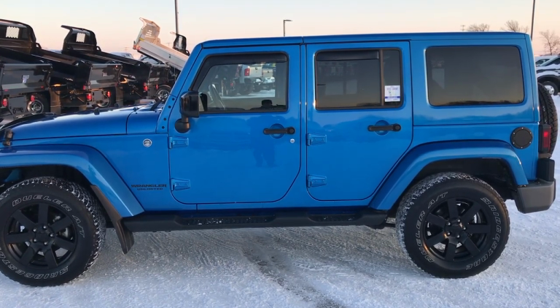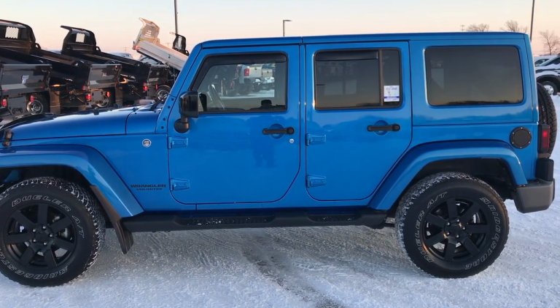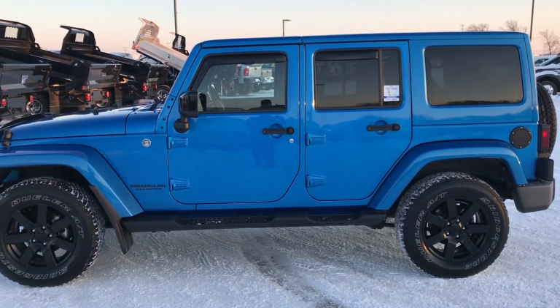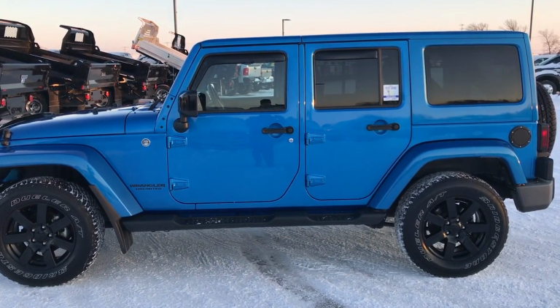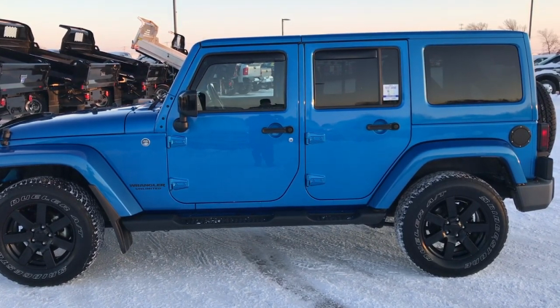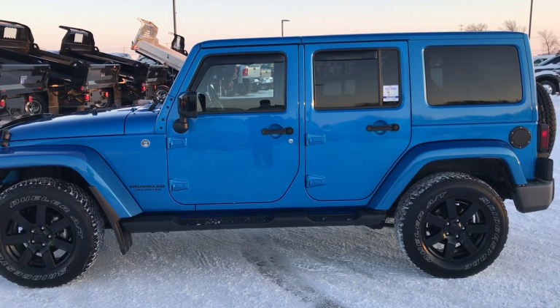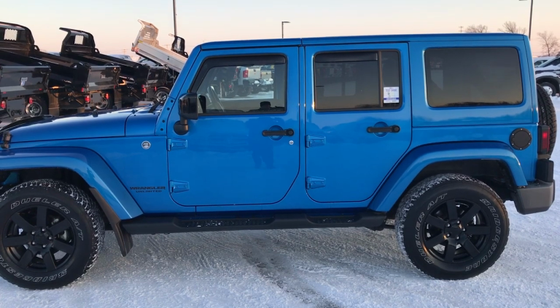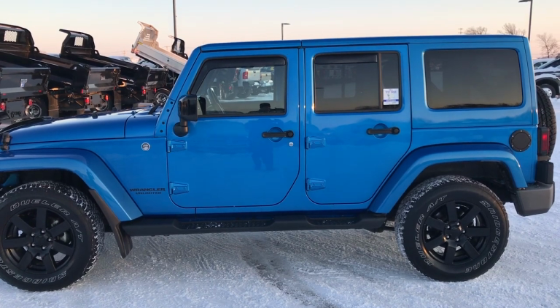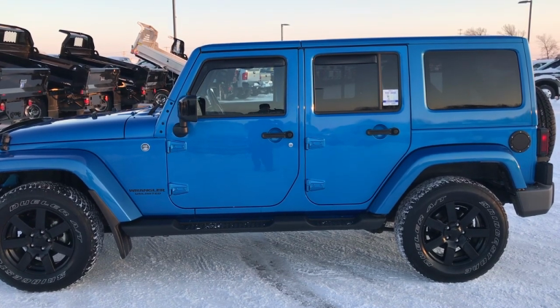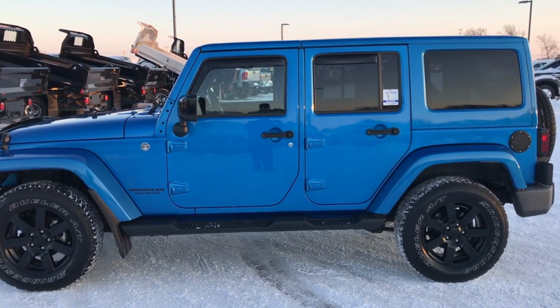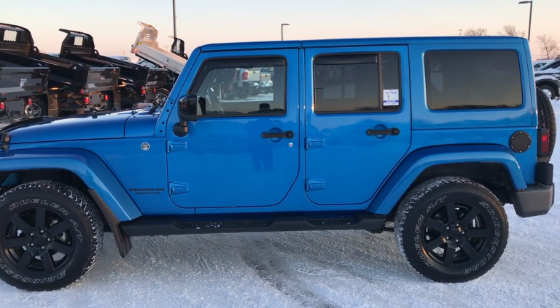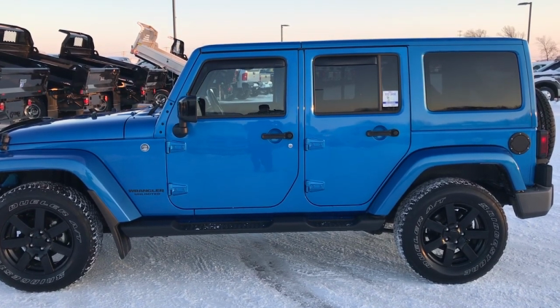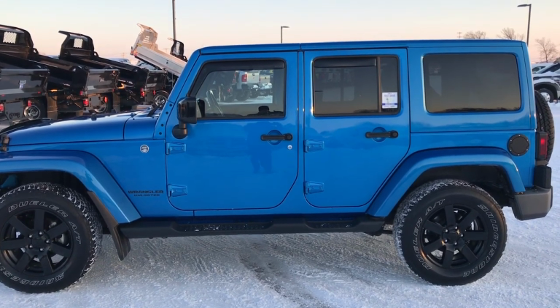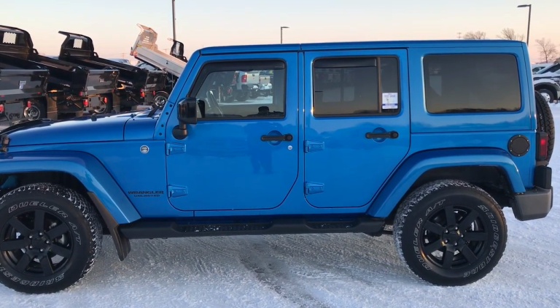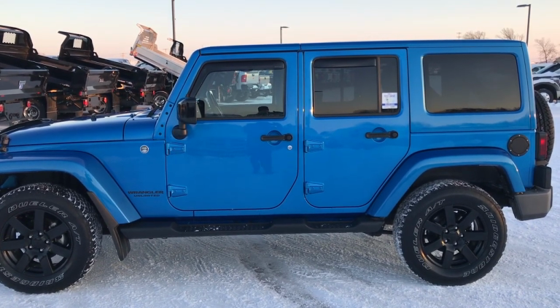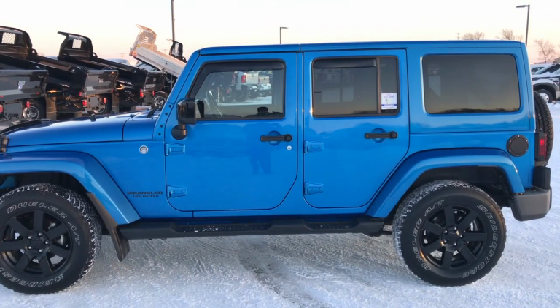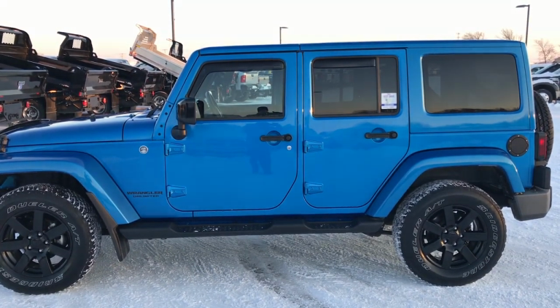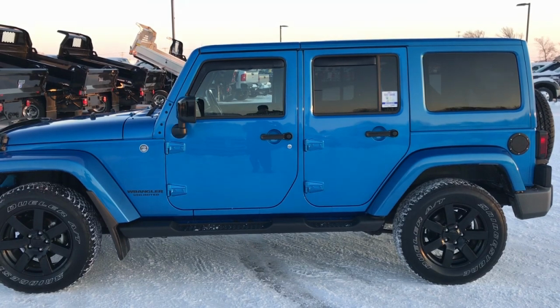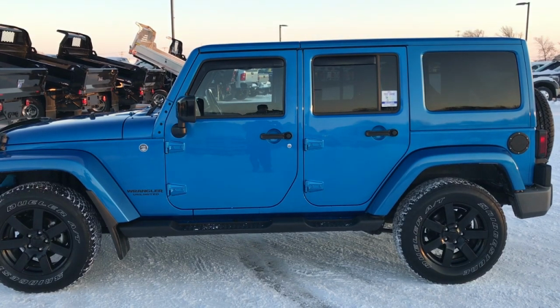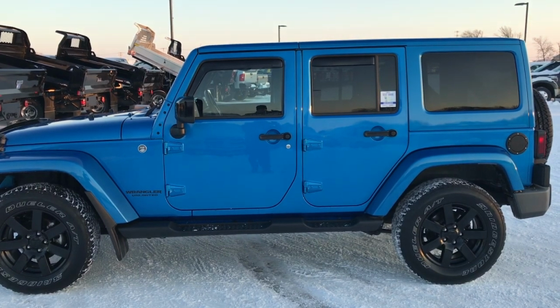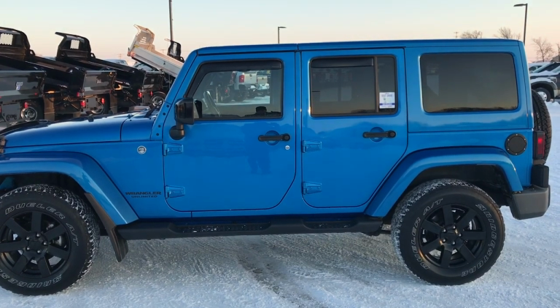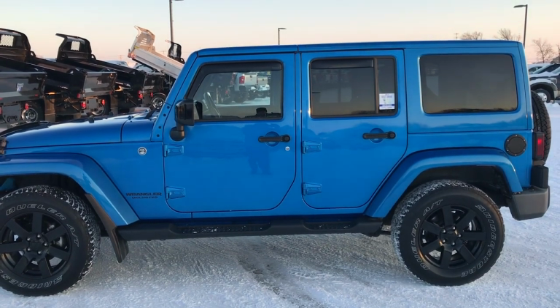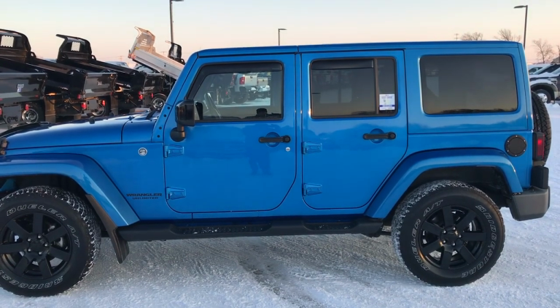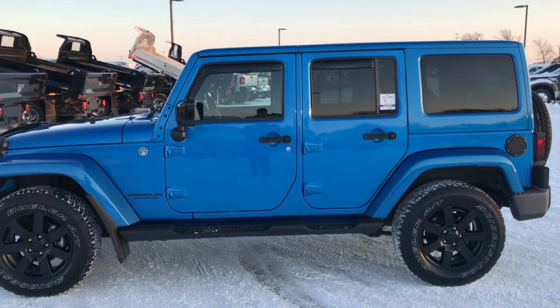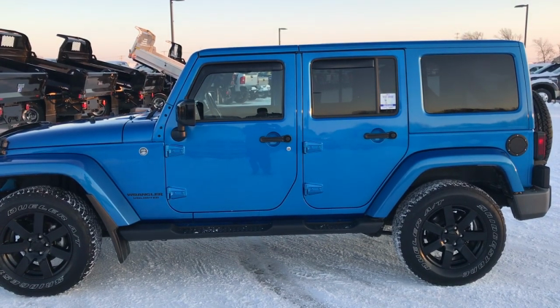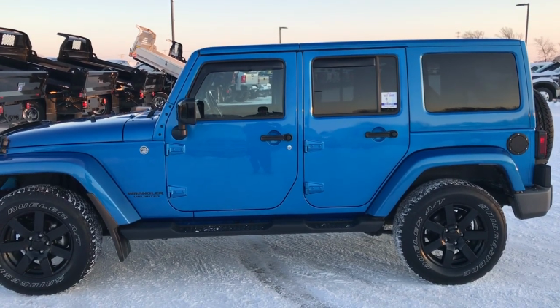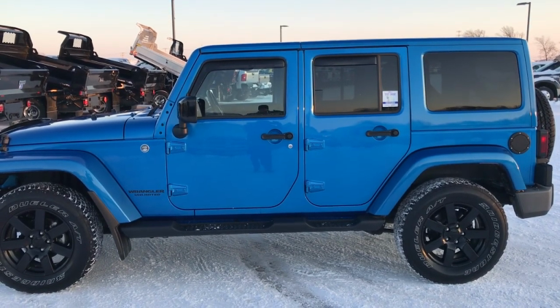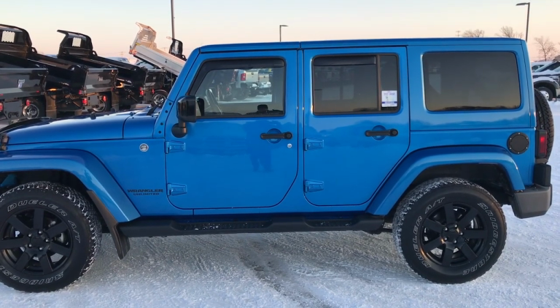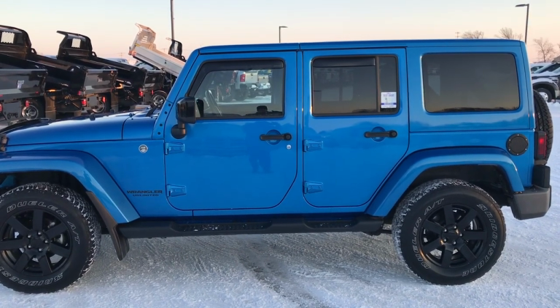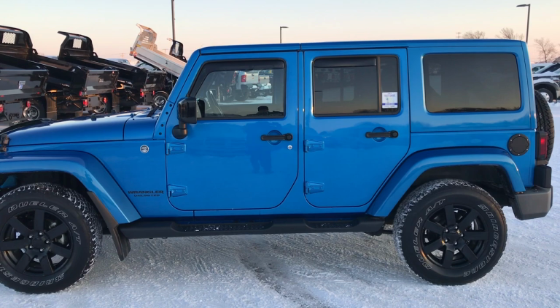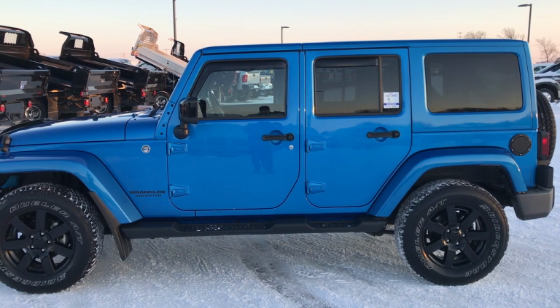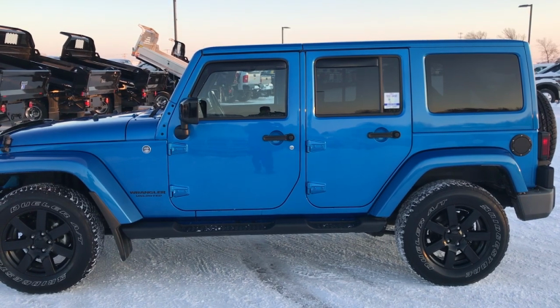Thank you for checking out the video. If you like this Wrangler and want to make it yours, give us a call right now at 920-921-0850. Ask for one of our sales associates to make this Wrangler yours today. Once again, that number is 920-921-0850.